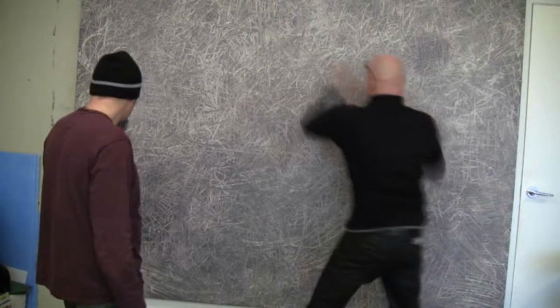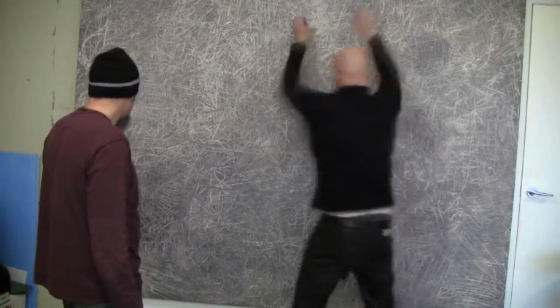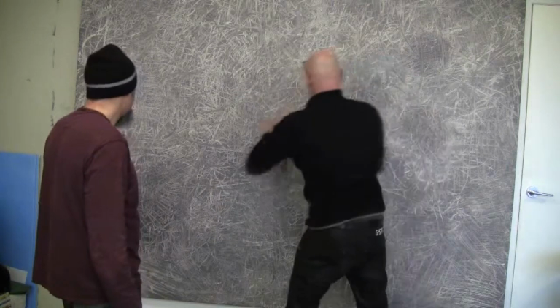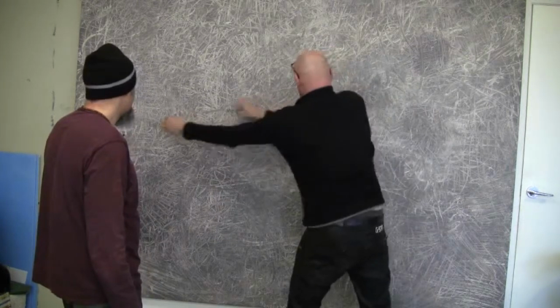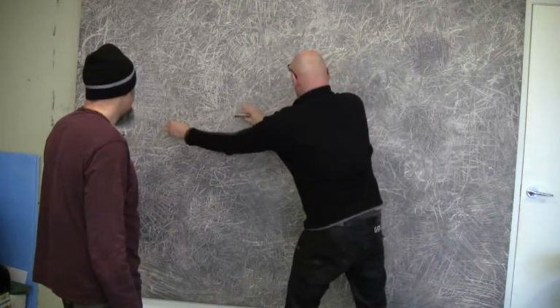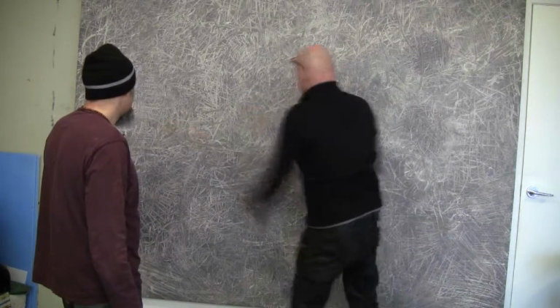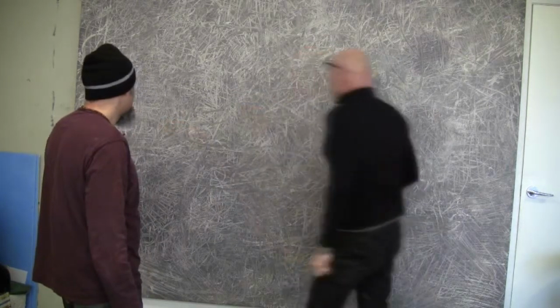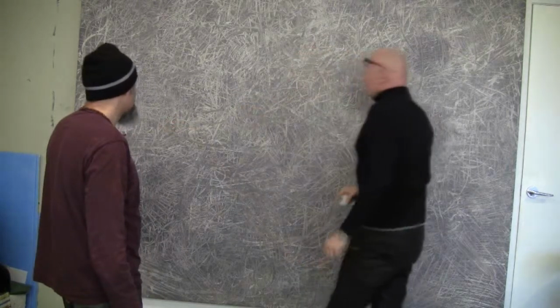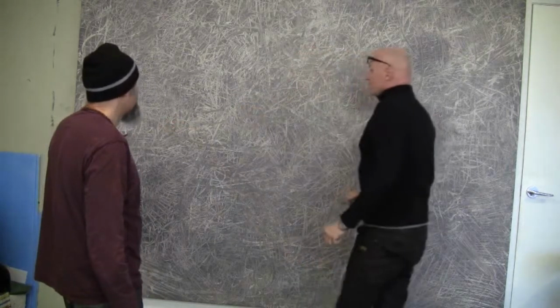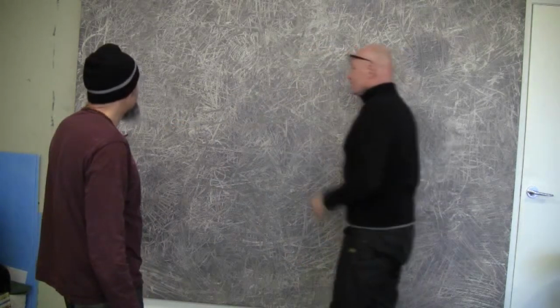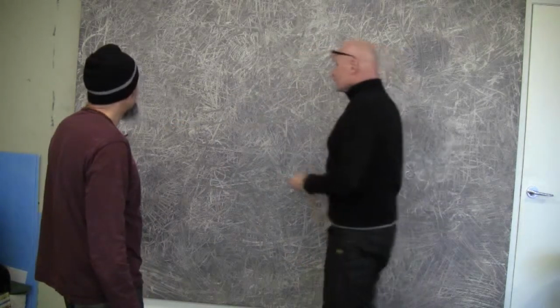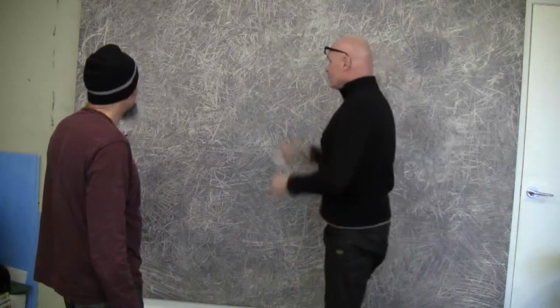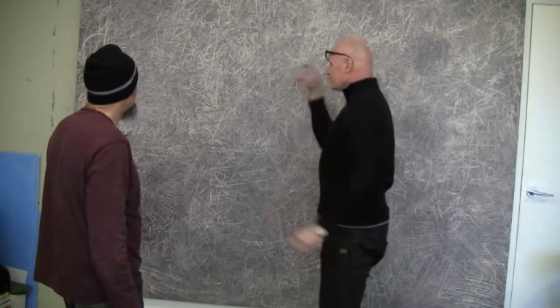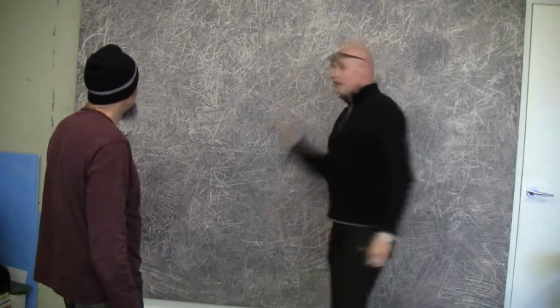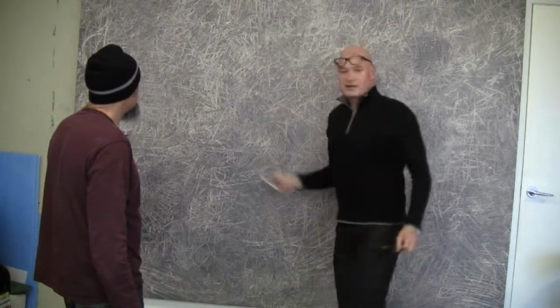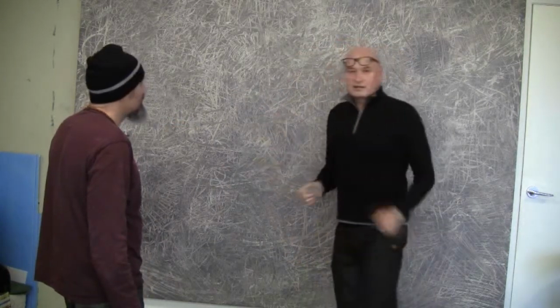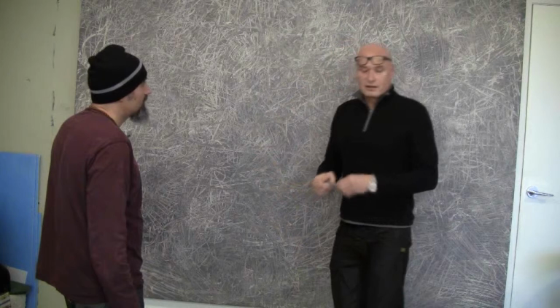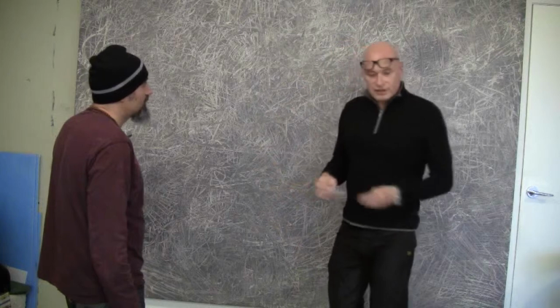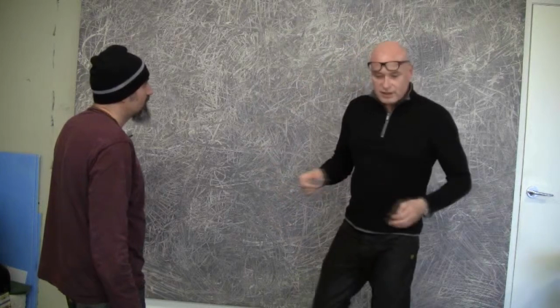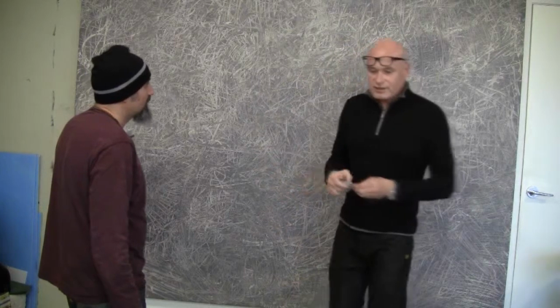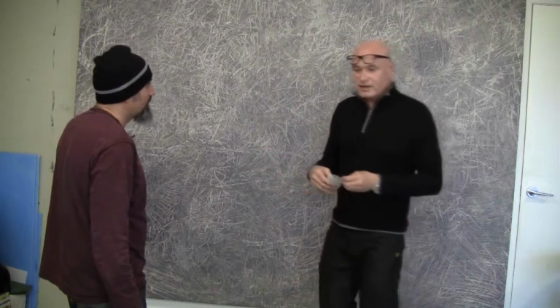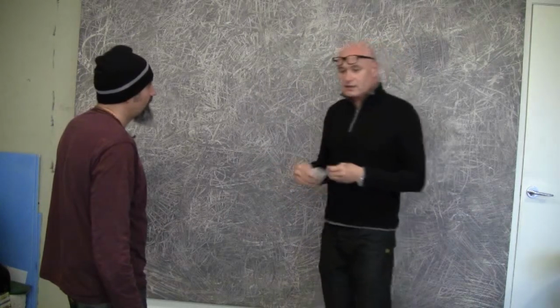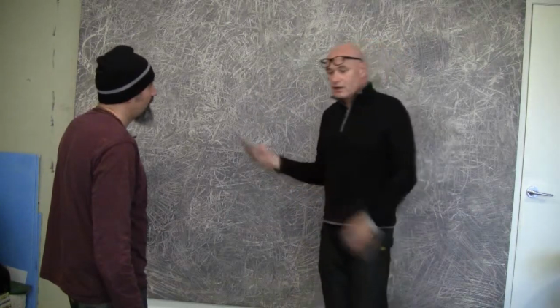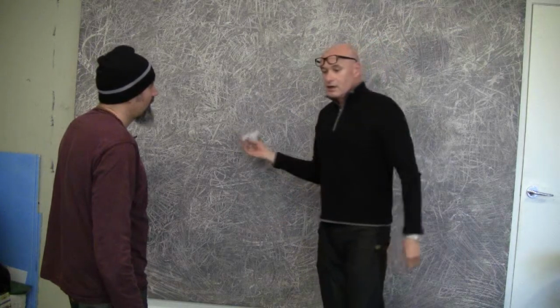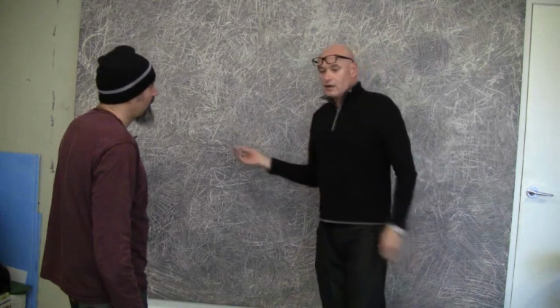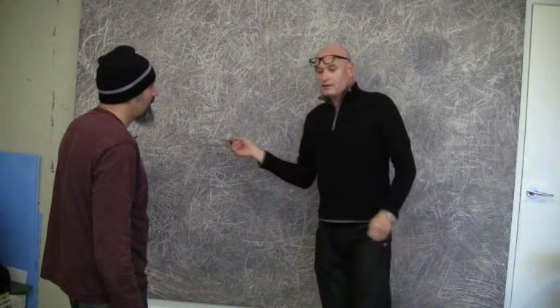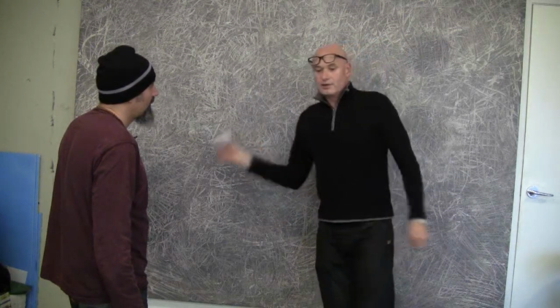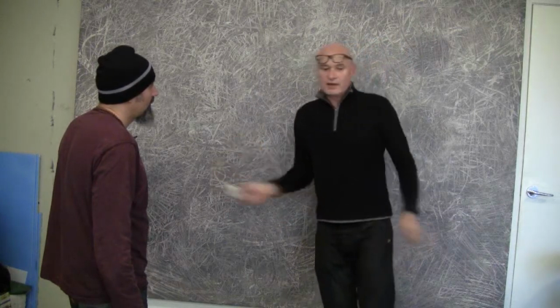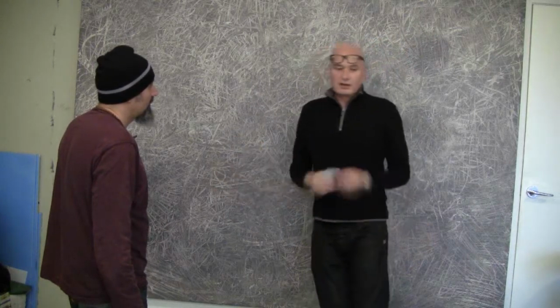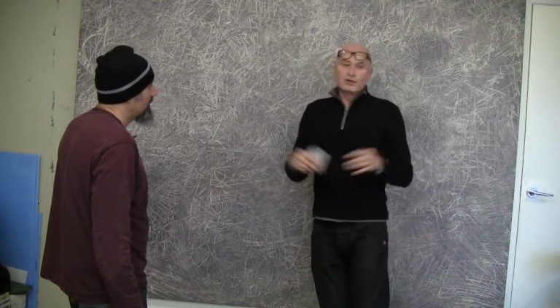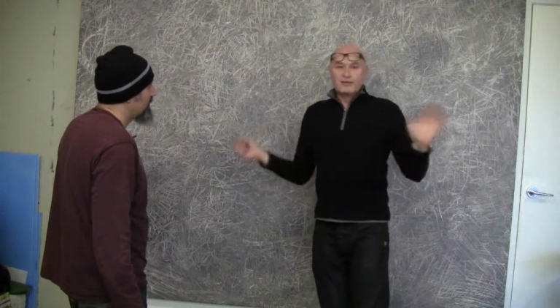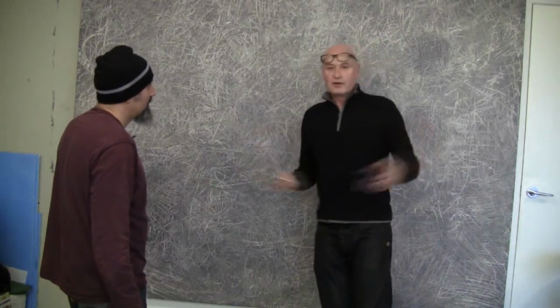Everywhere. And I don't stop until I think it's finished. And it usually takes — this one took me like two and a half hours.